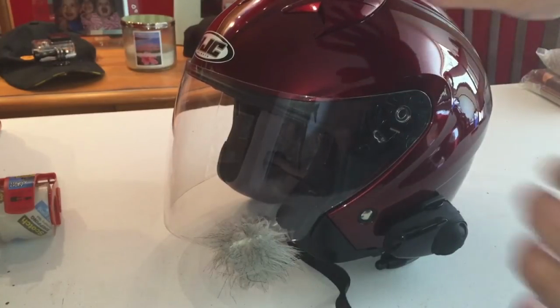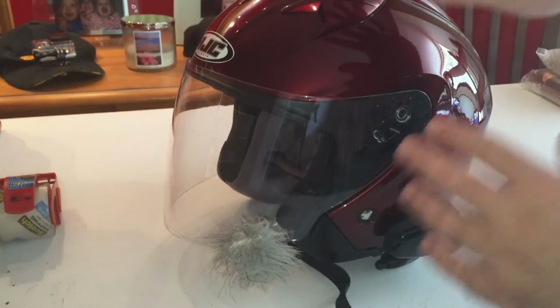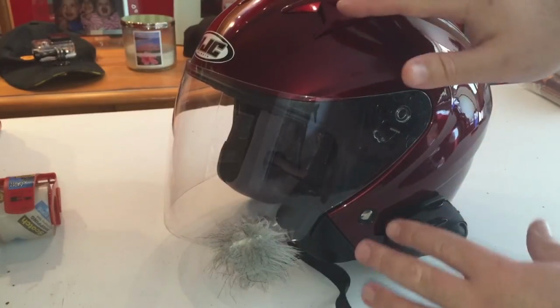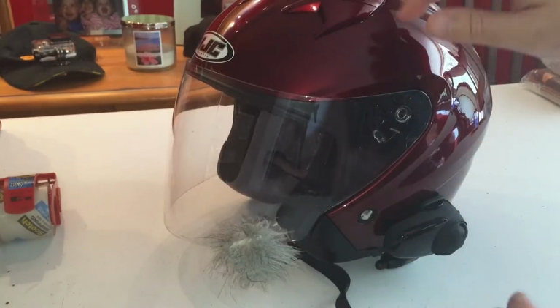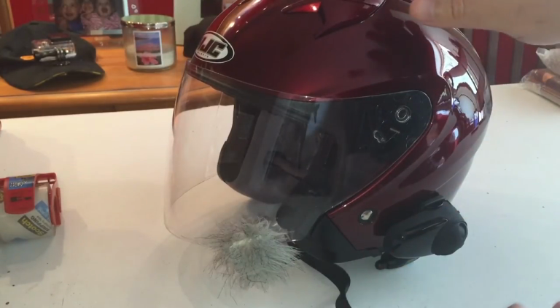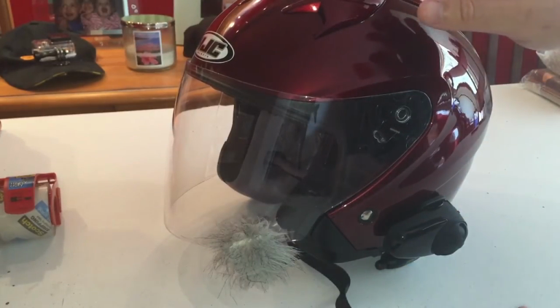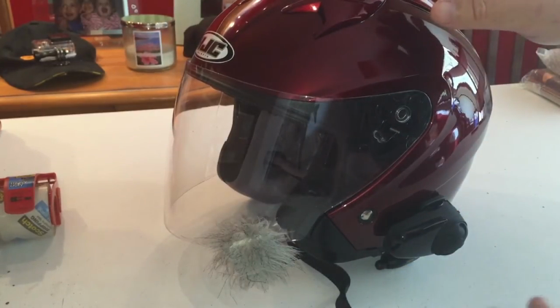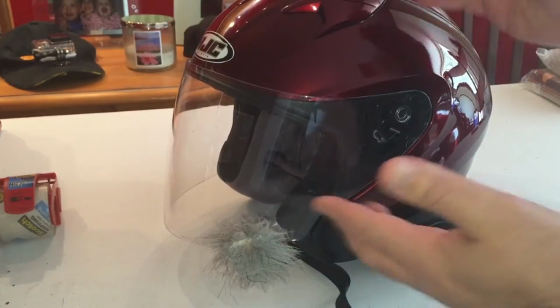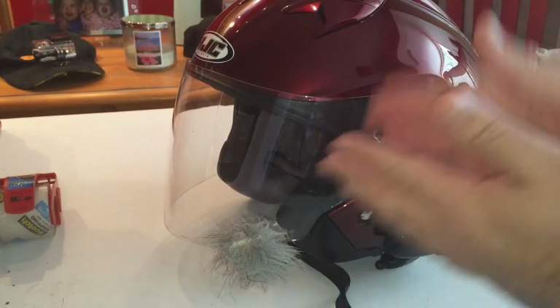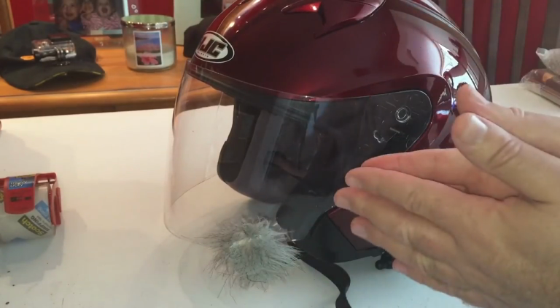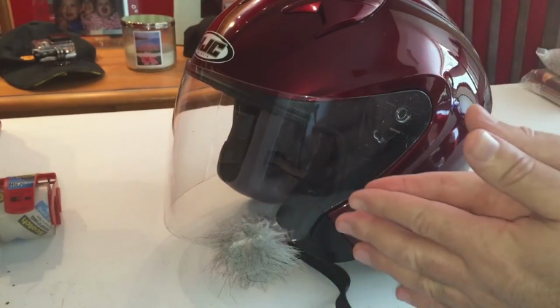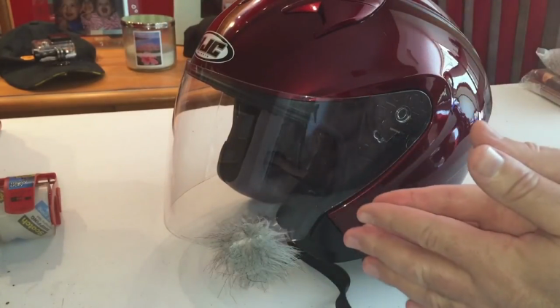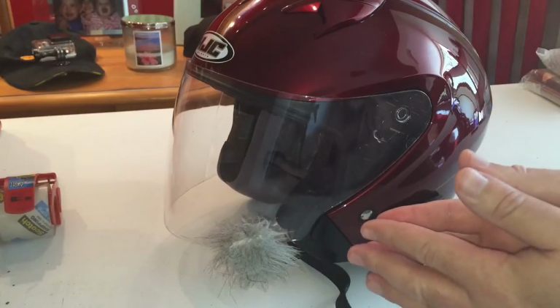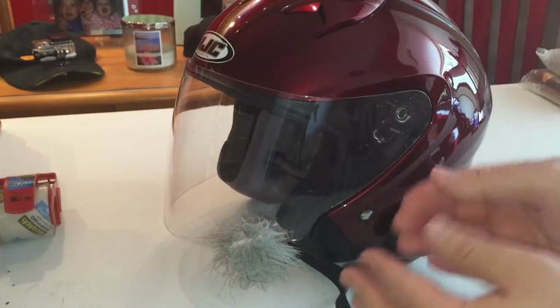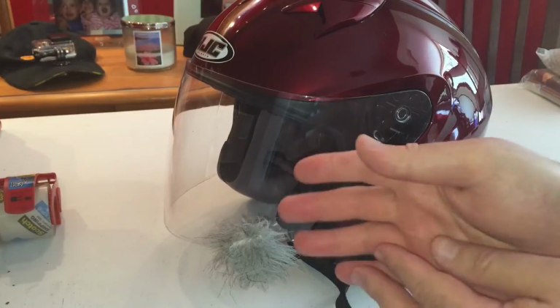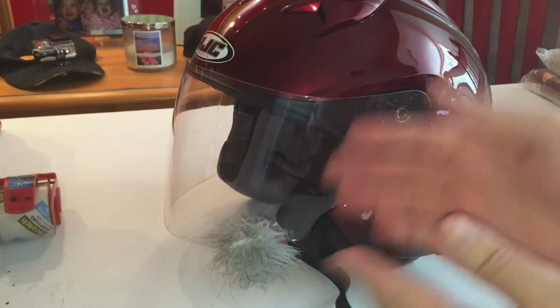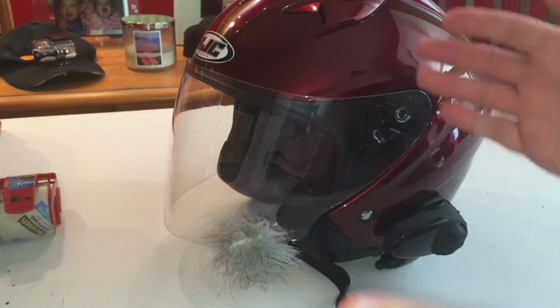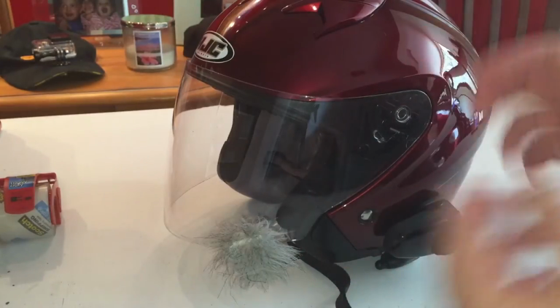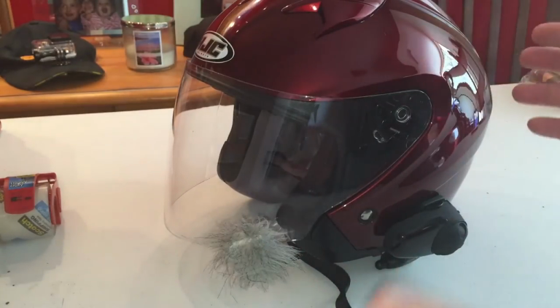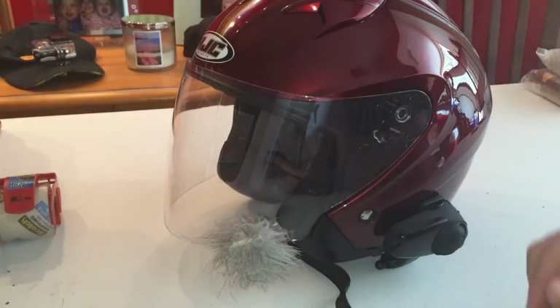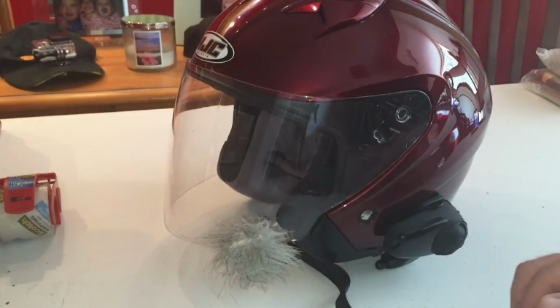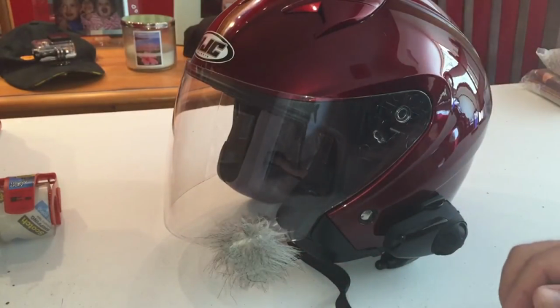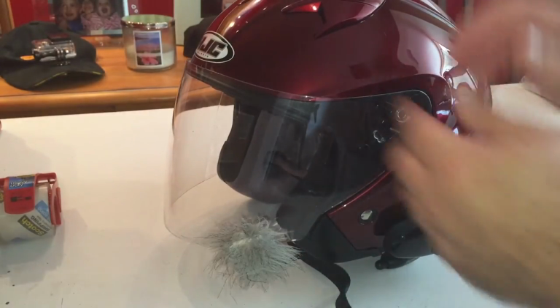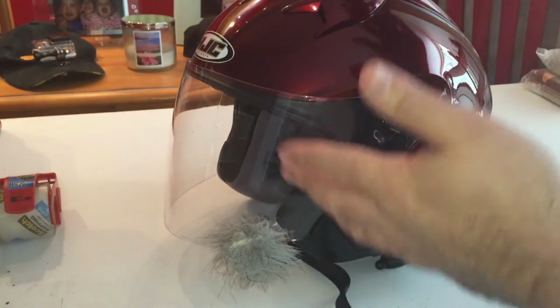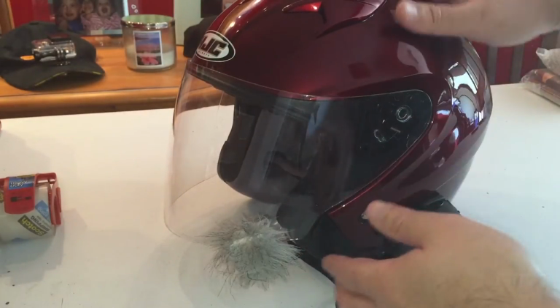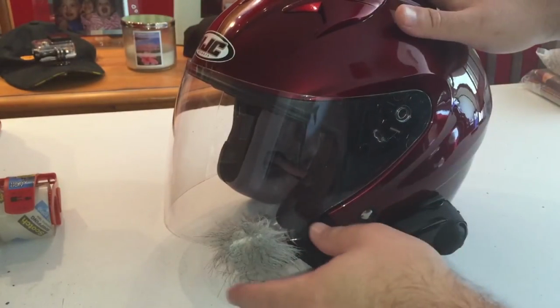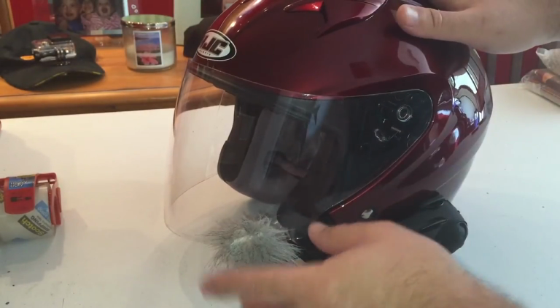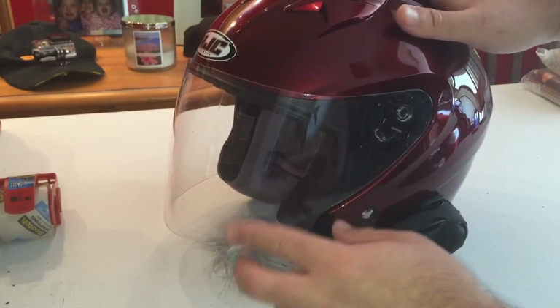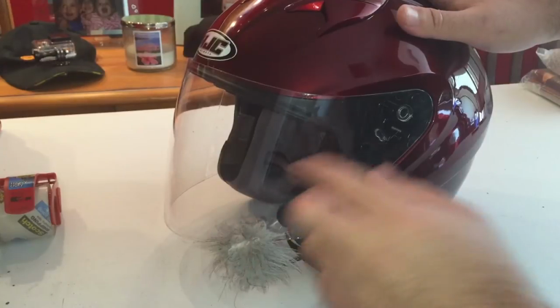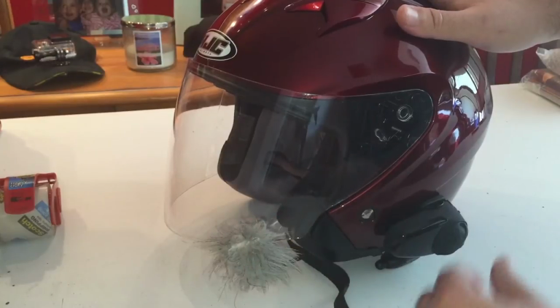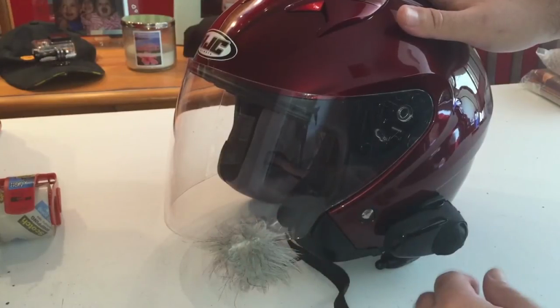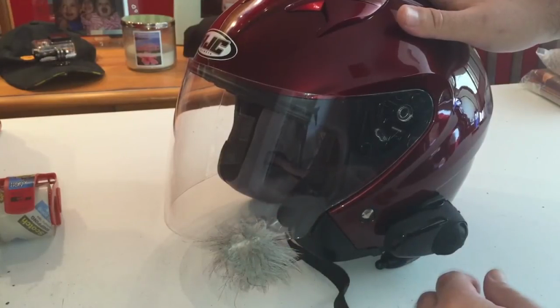Obviously with the full face like the one I use, the mic is extremely easy to set up — you just stick it in there. You don't have to worry about wind noise or anything like that. But with an open helmet you do have to take some precautions.